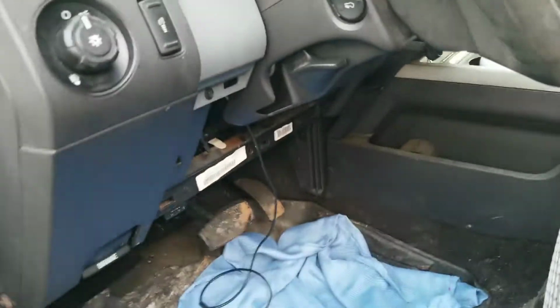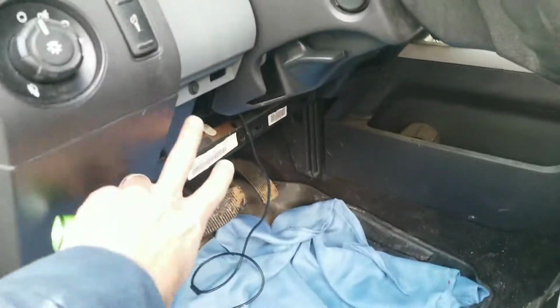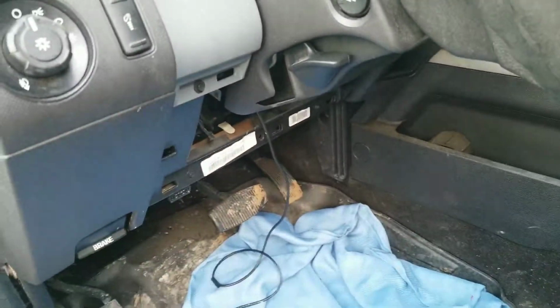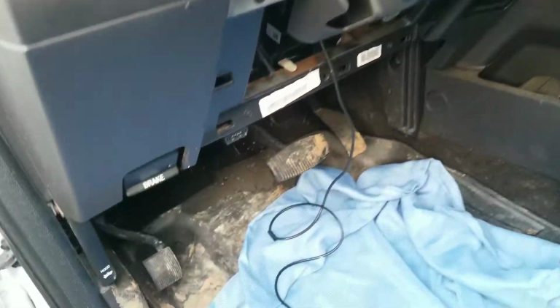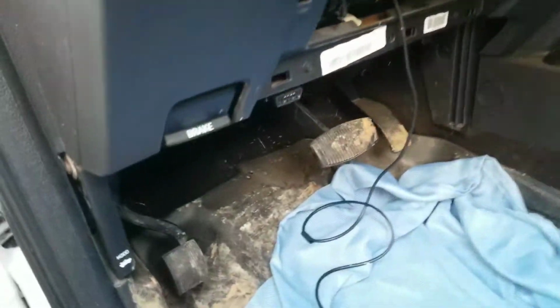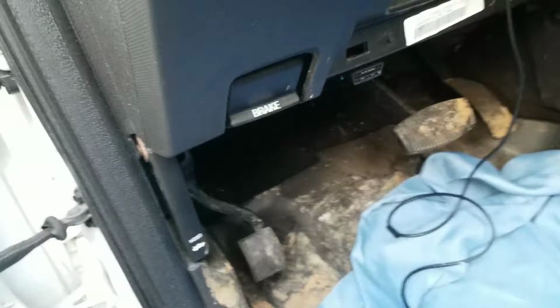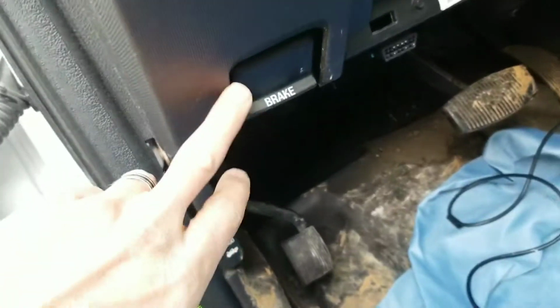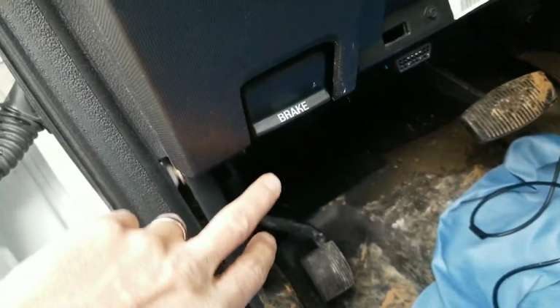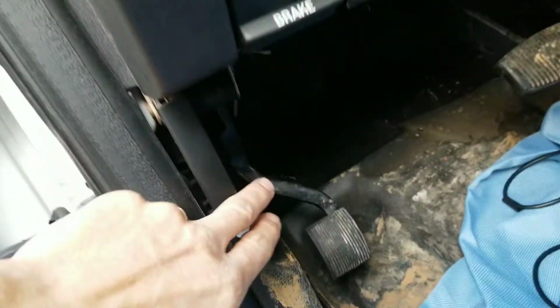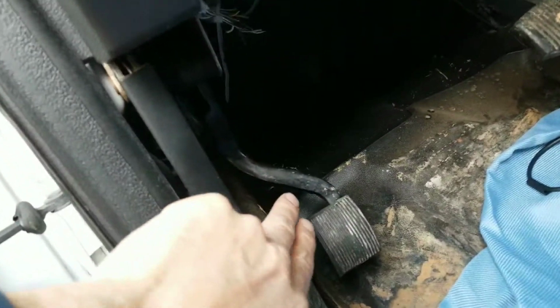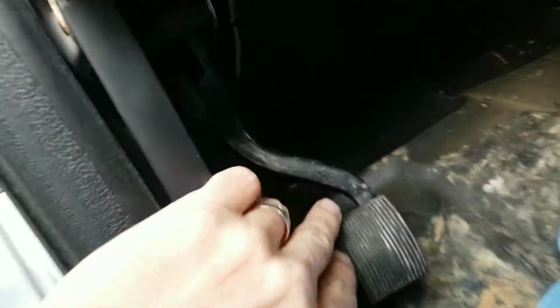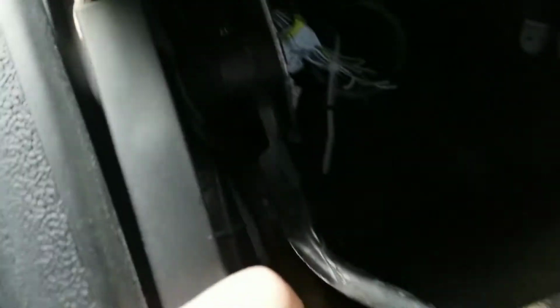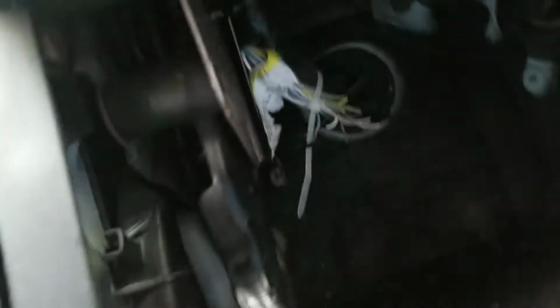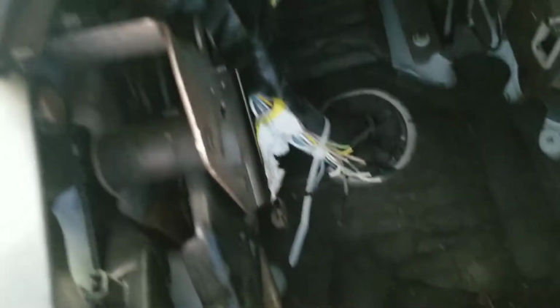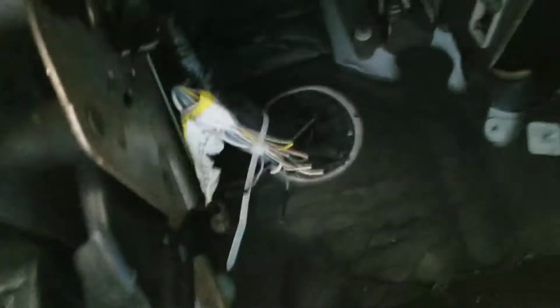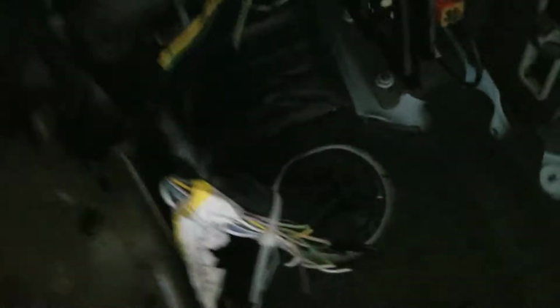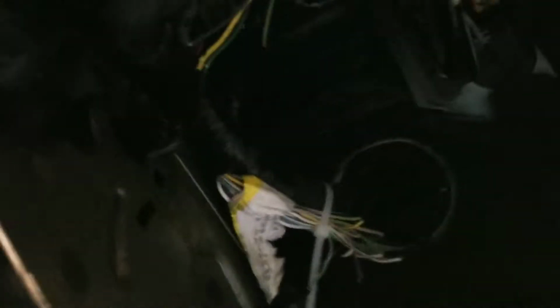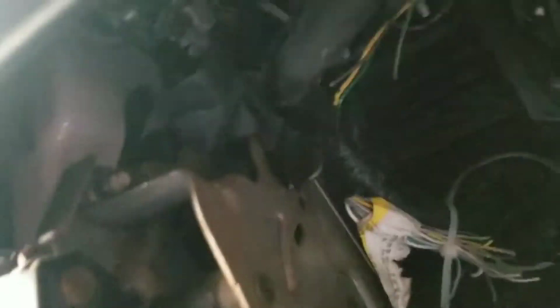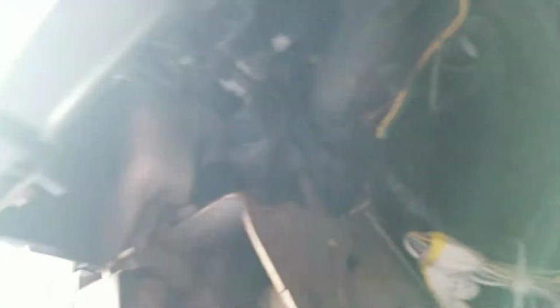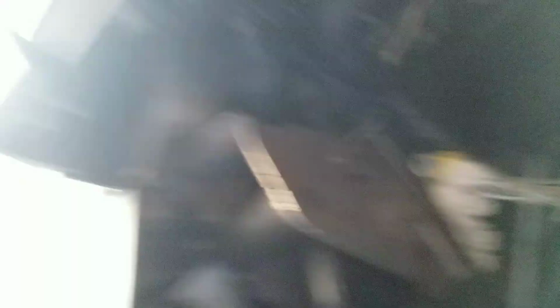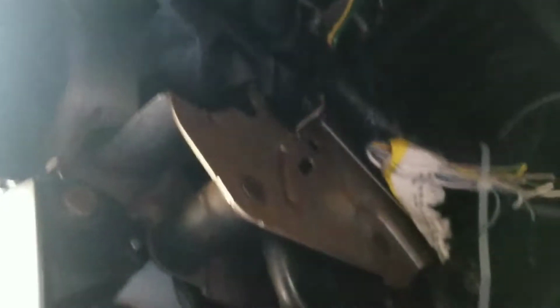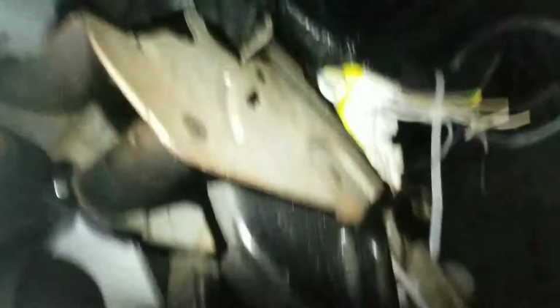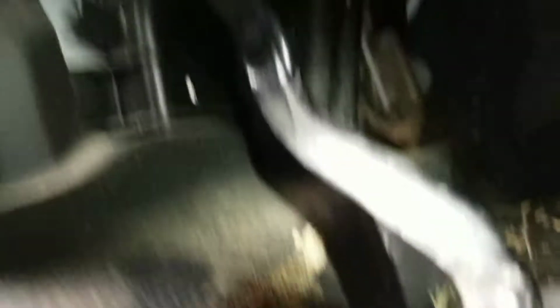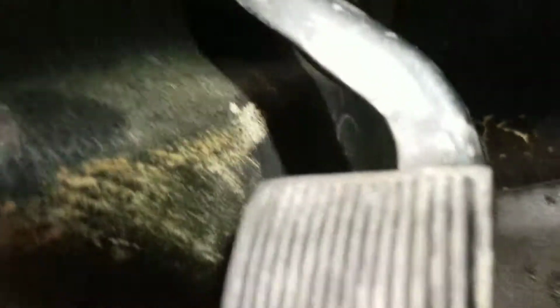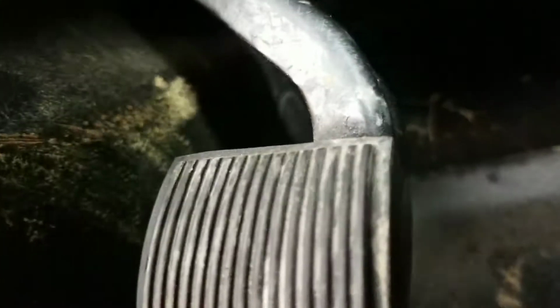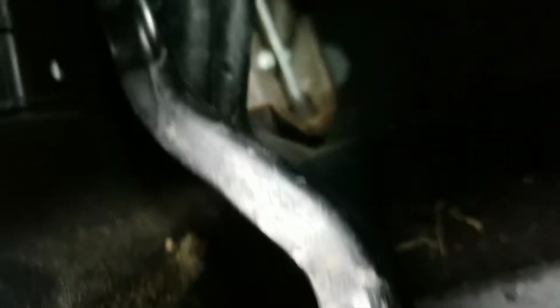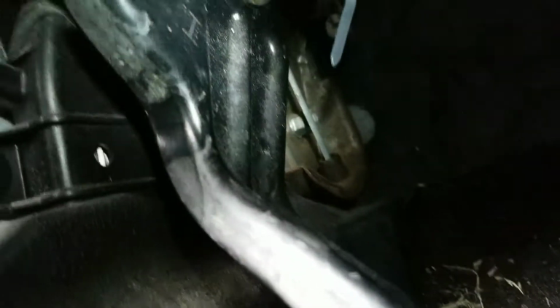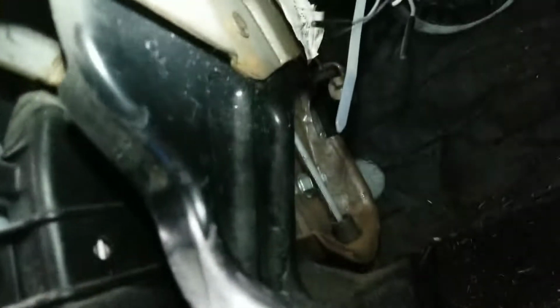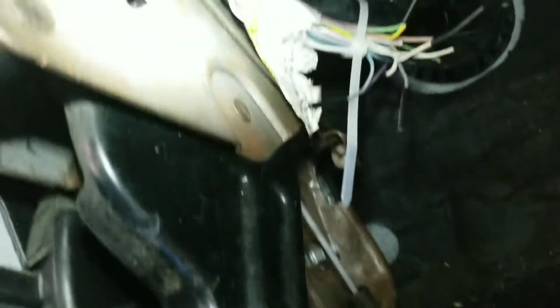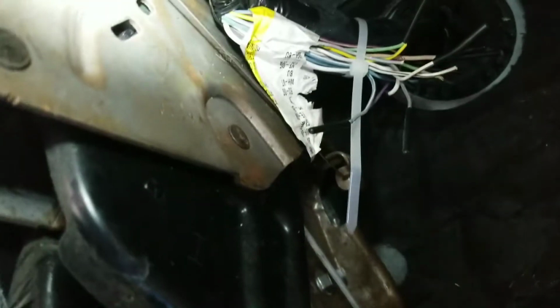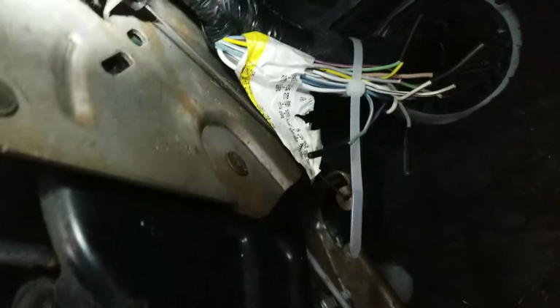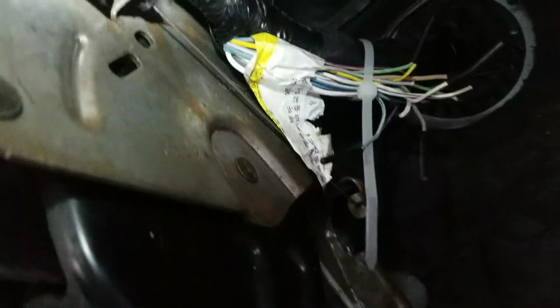Open the door — you don't even have to take this off. Here's the emergency brake right here. Look directly up from the emergency brake pedal.